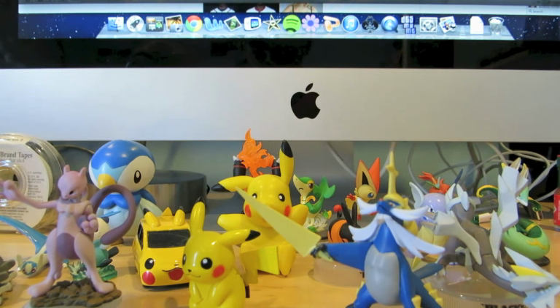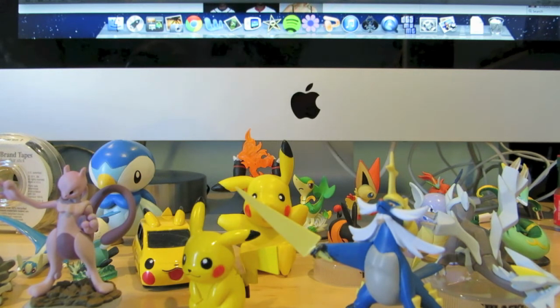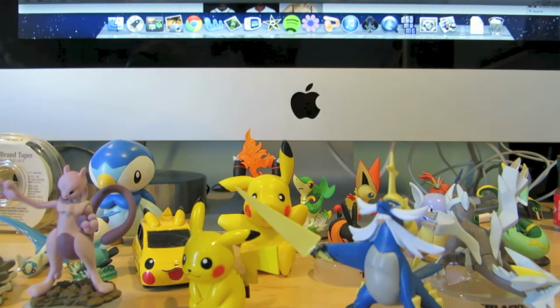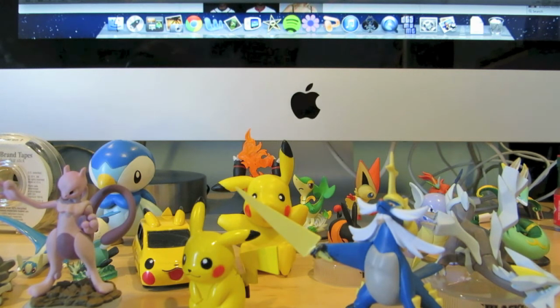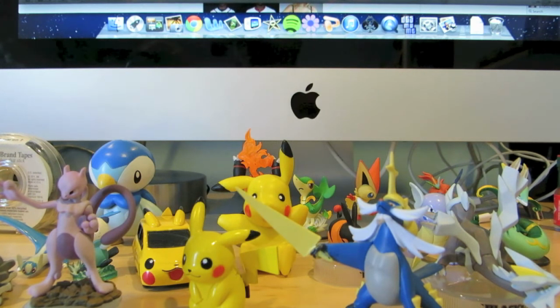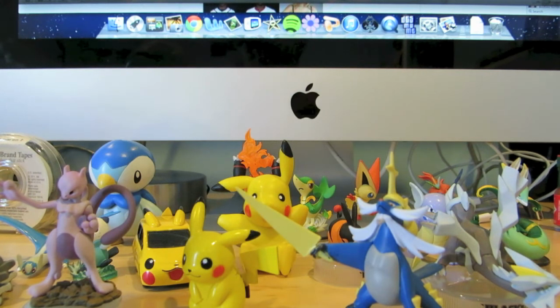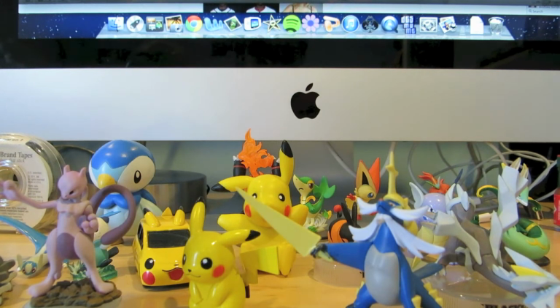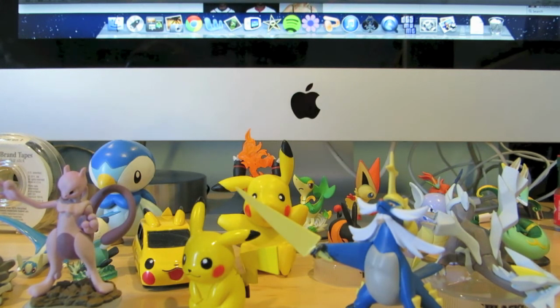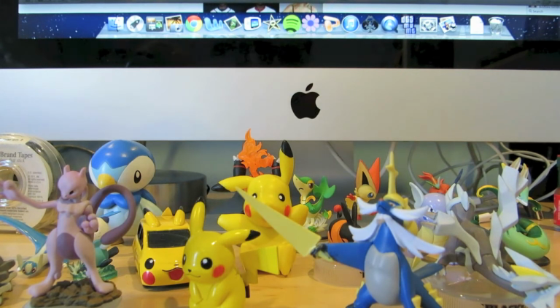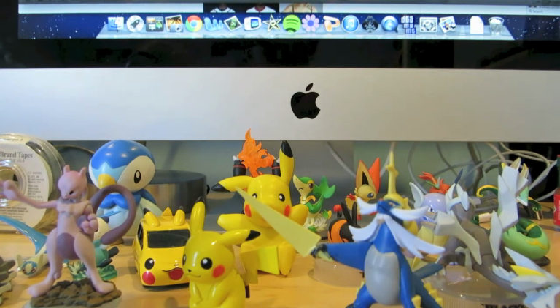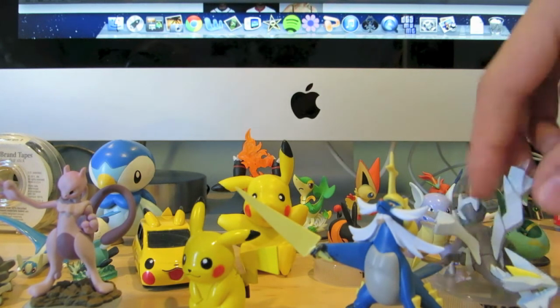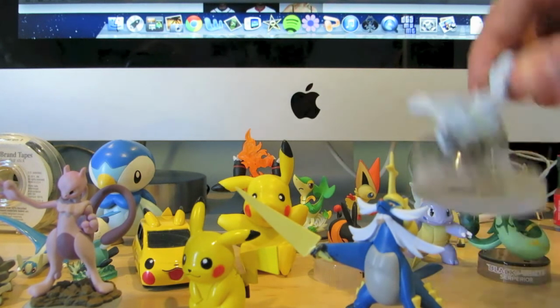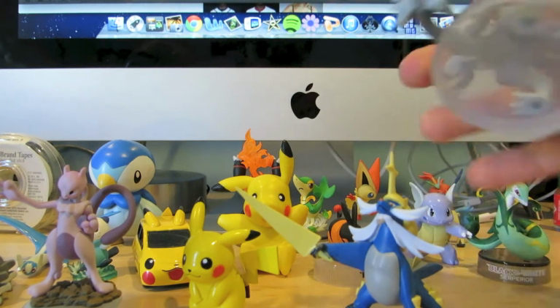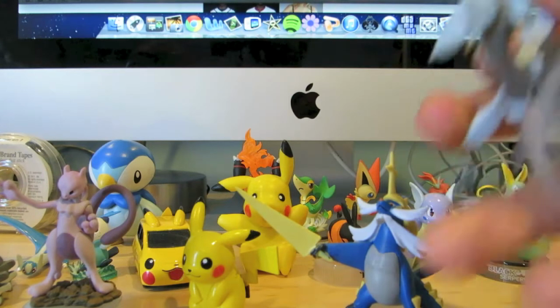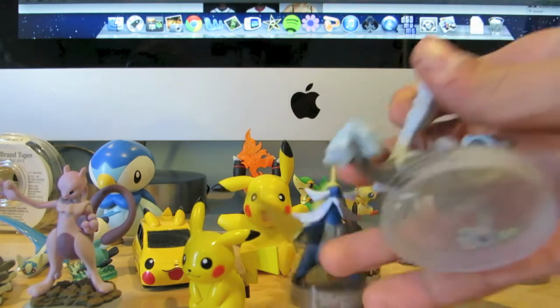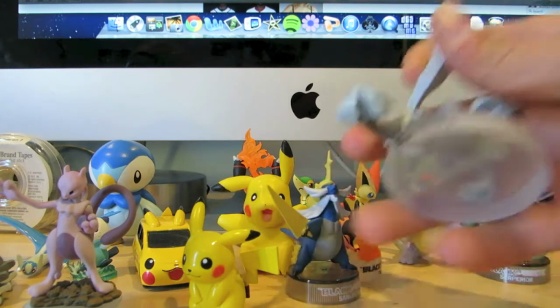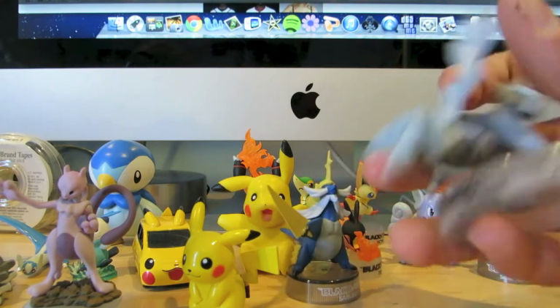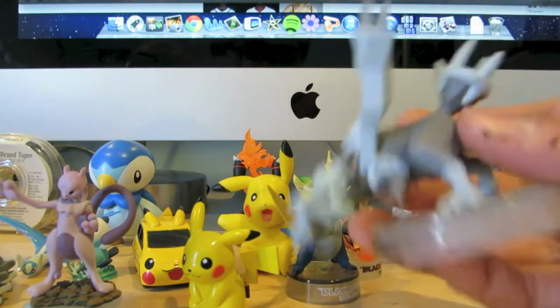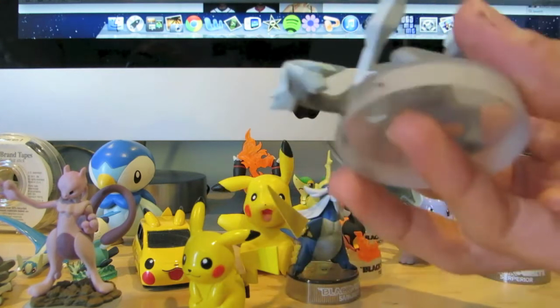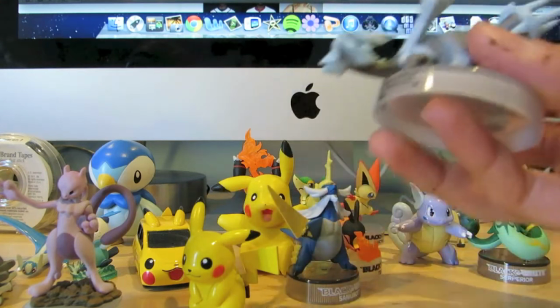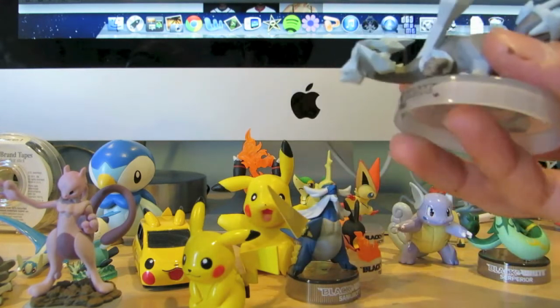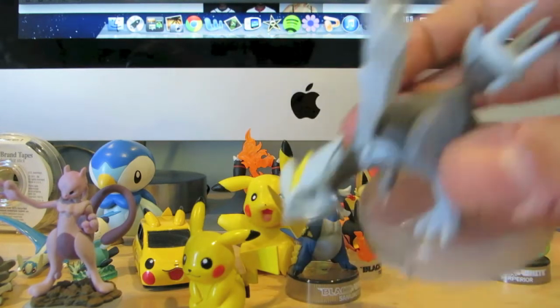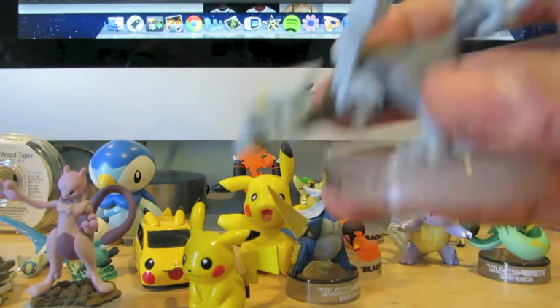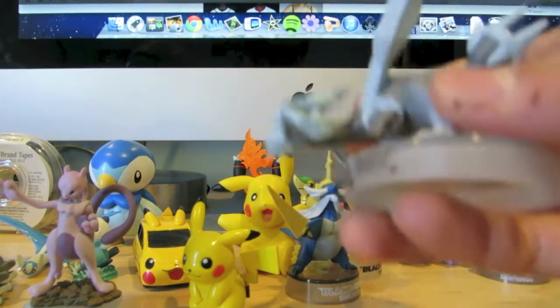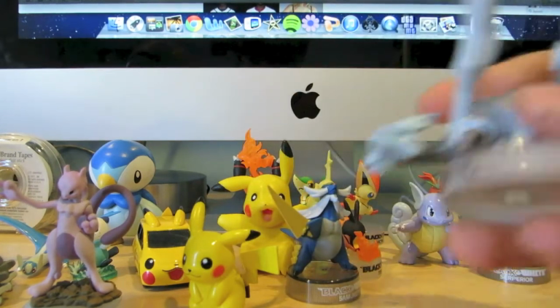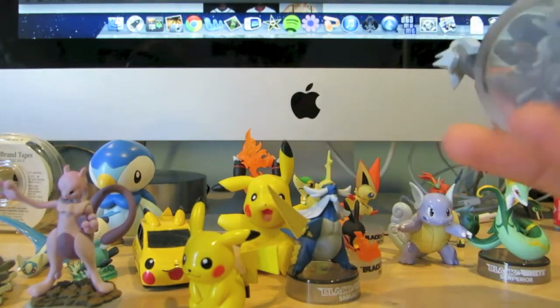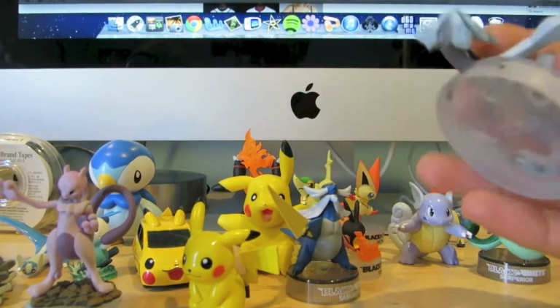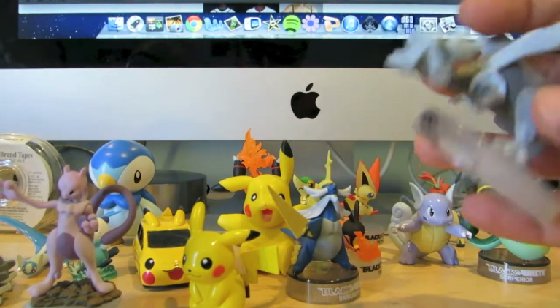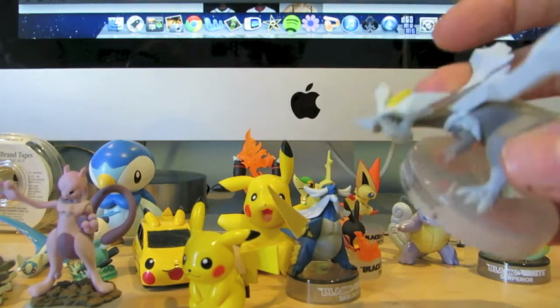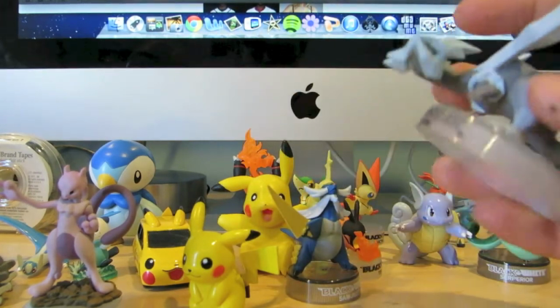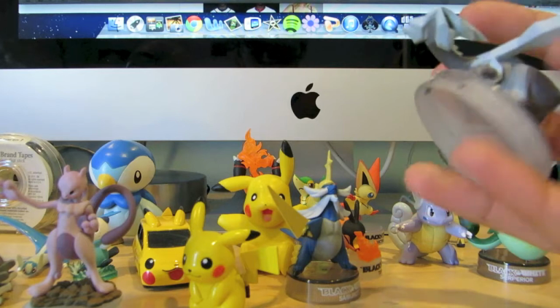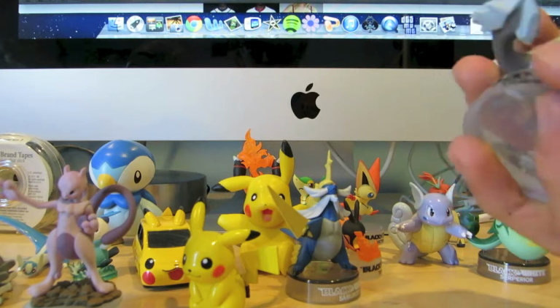Or maybe not every one. I think I might have every single one that comes with black and white tins or collection boxes, things like that.